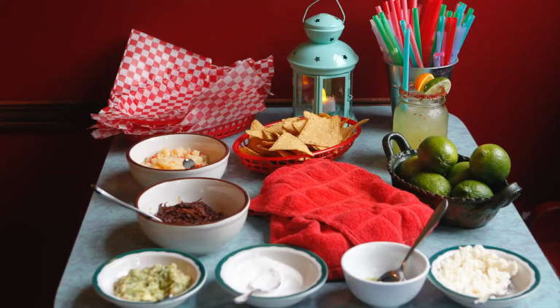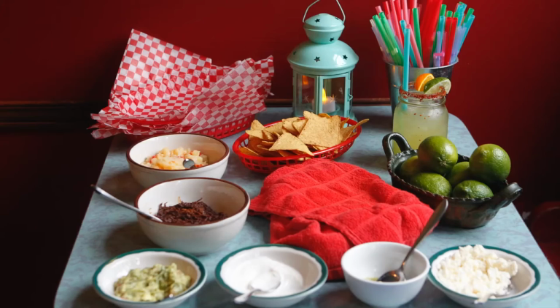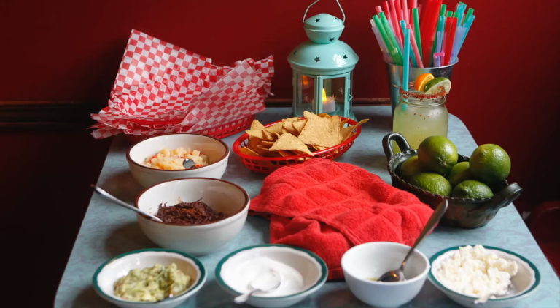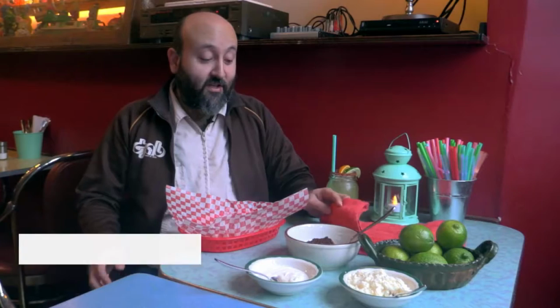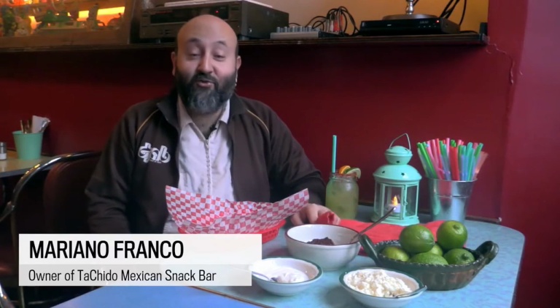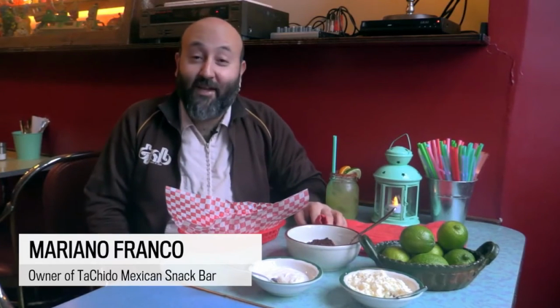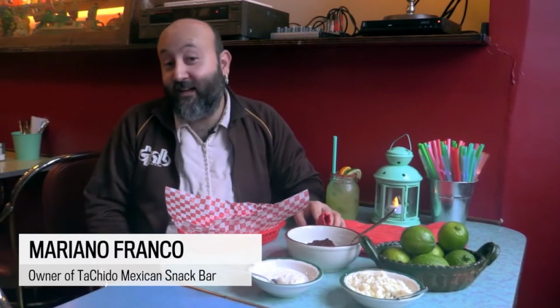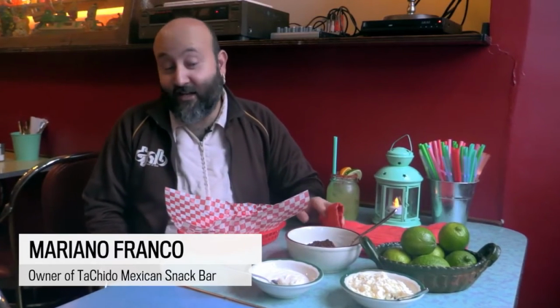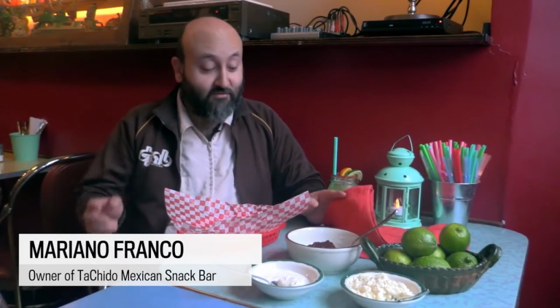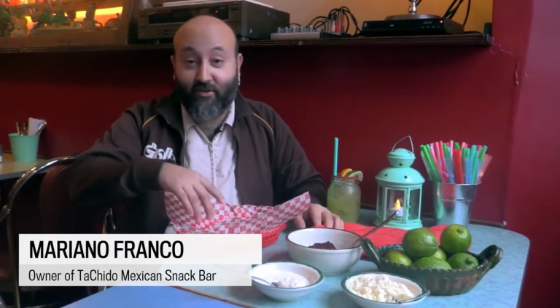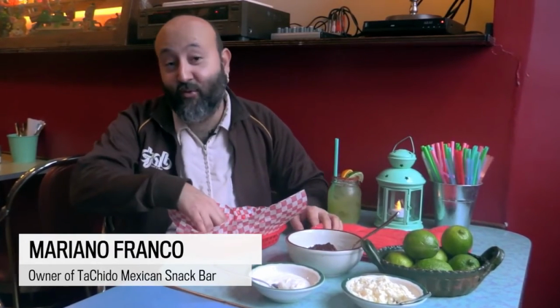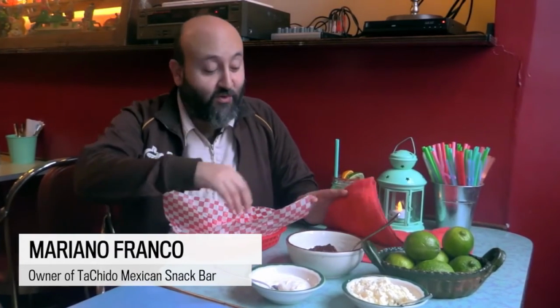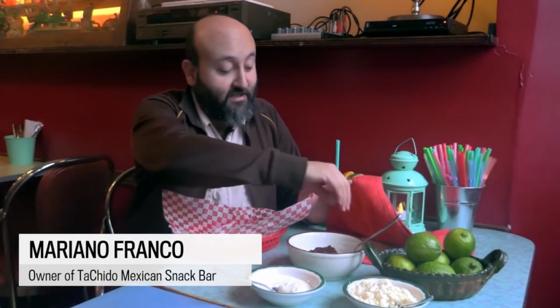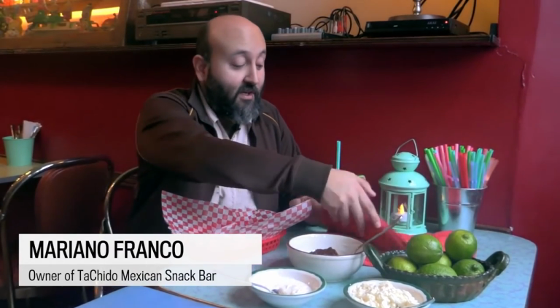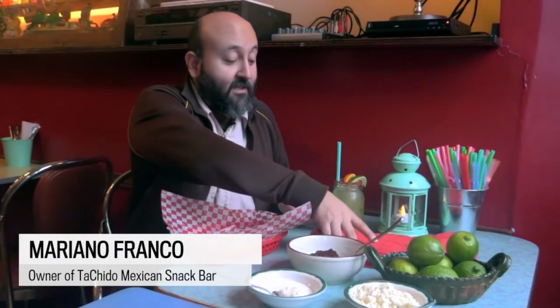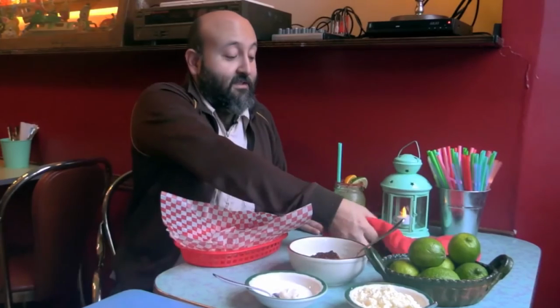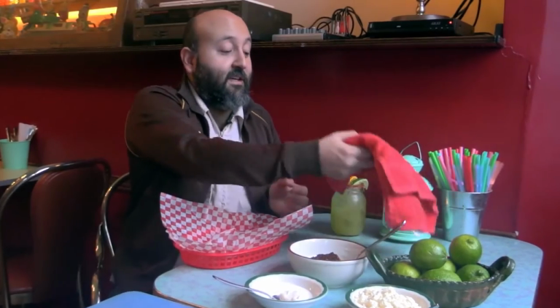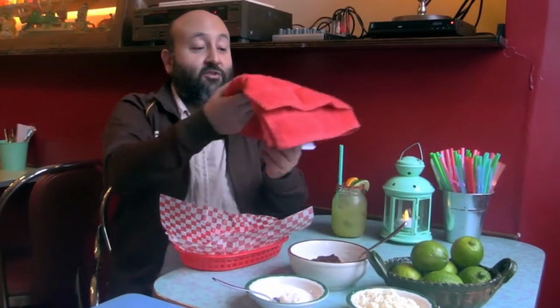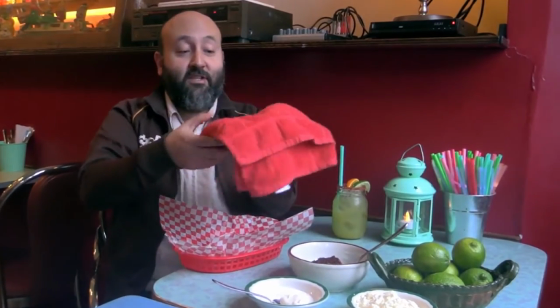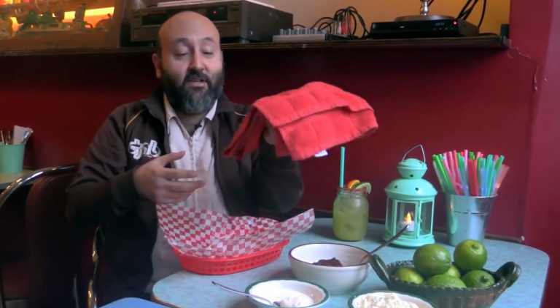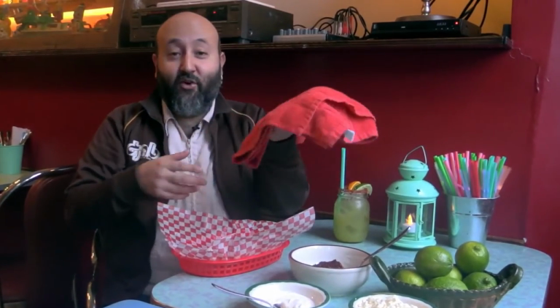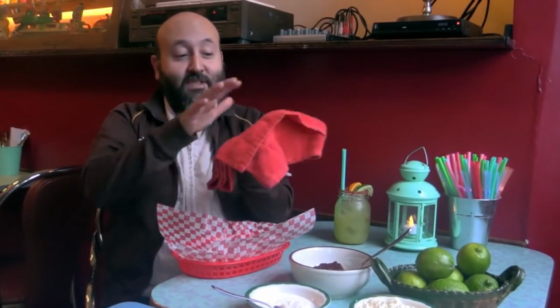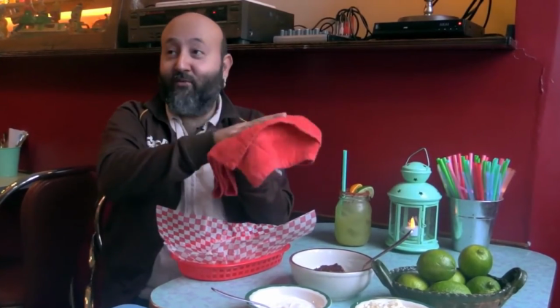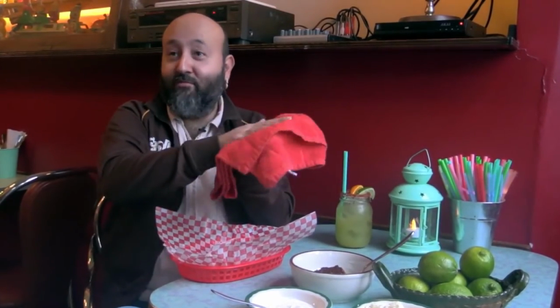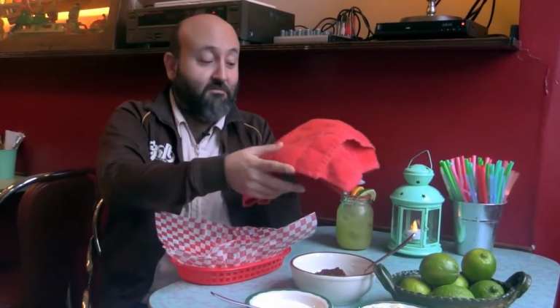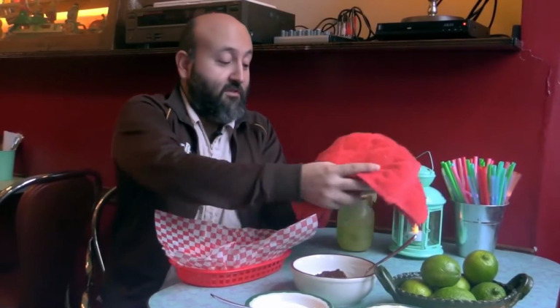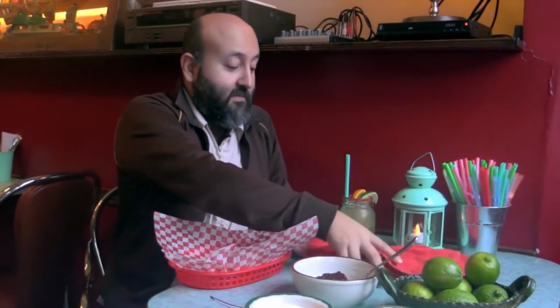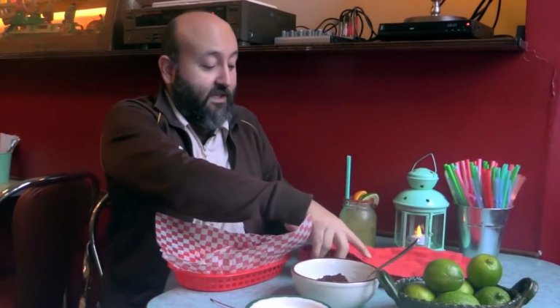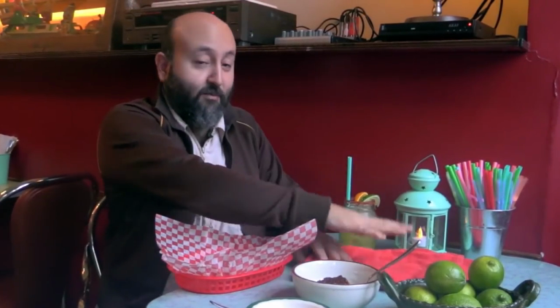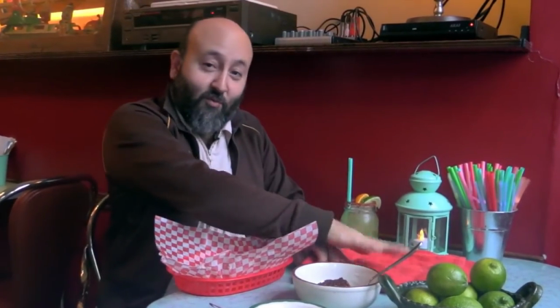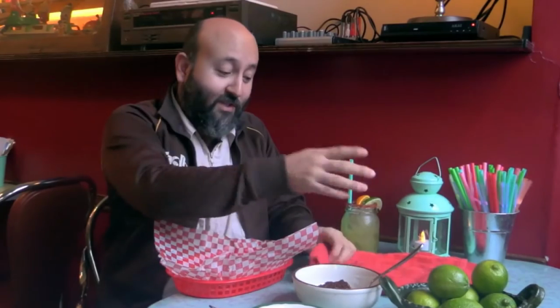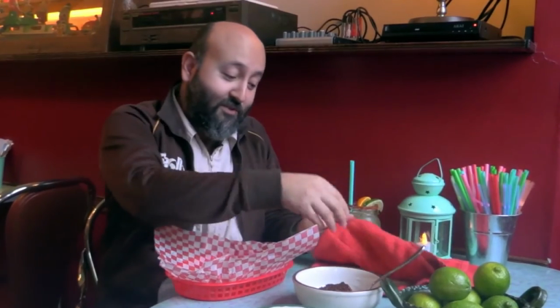I'm going to show you today how to make tacos, the way we do it in Mexico. This is the tortilla right here — always keep it warm, heat it, keep it warm, always close it.